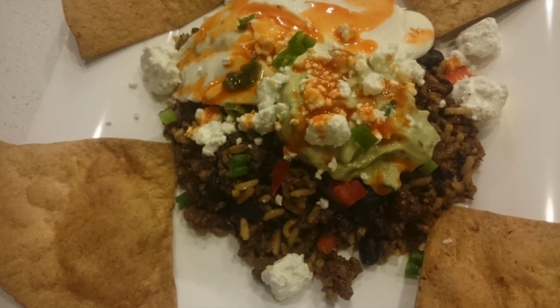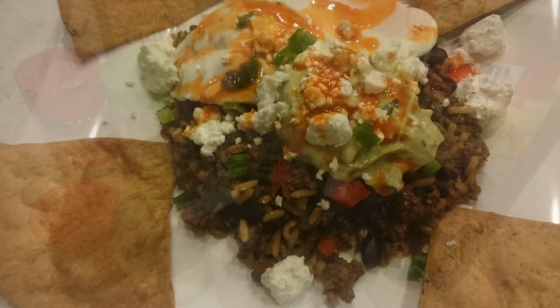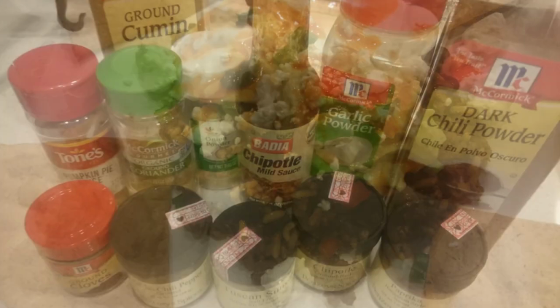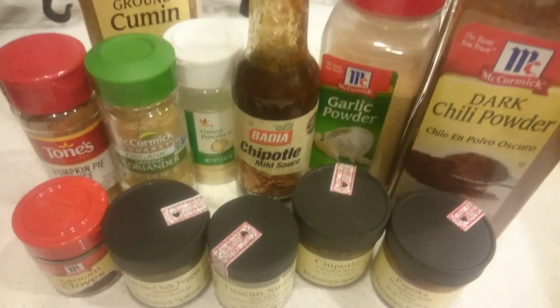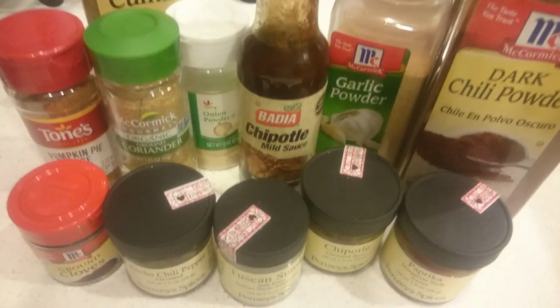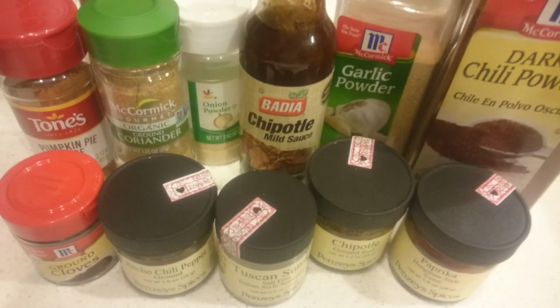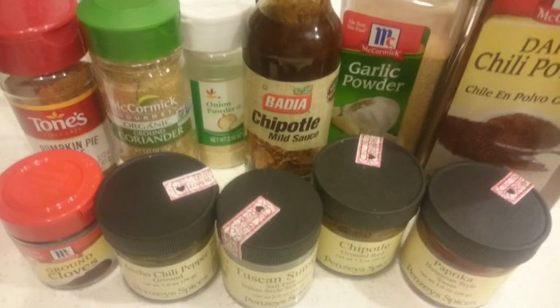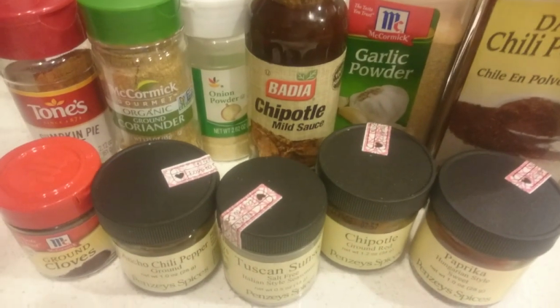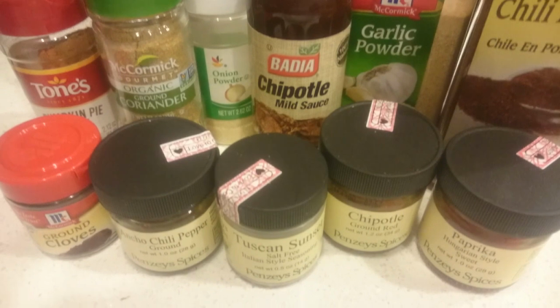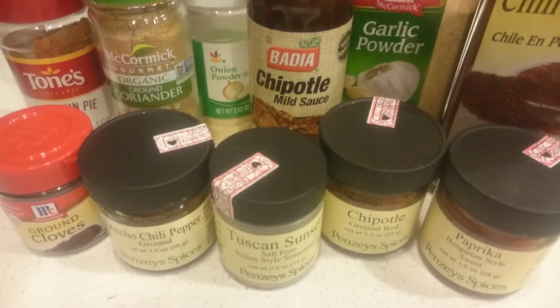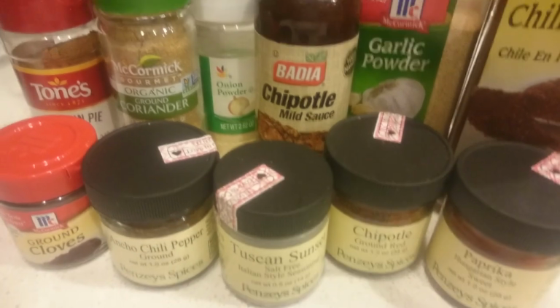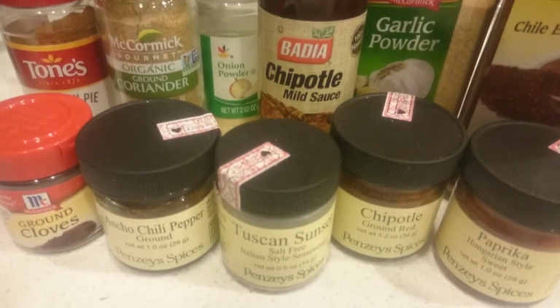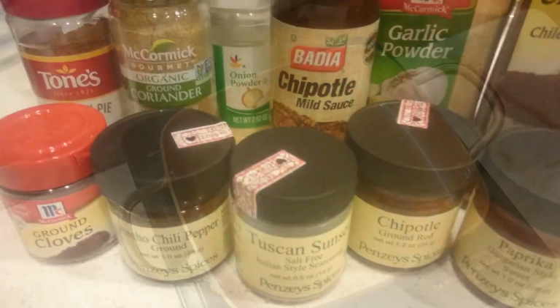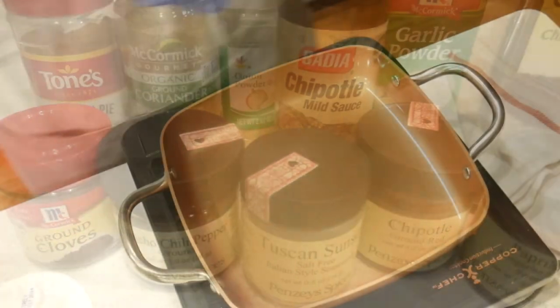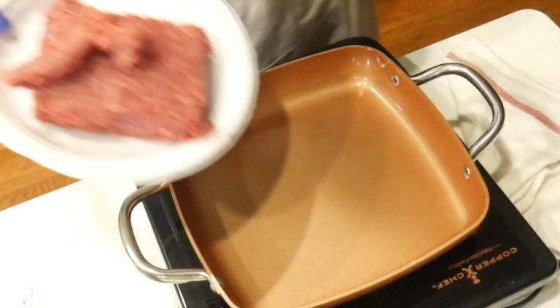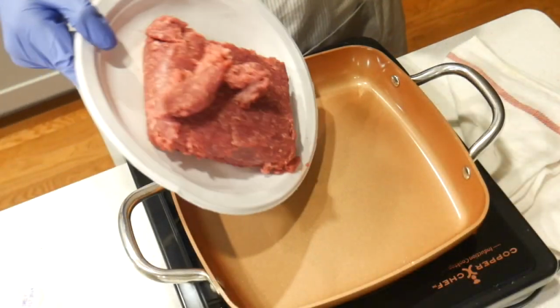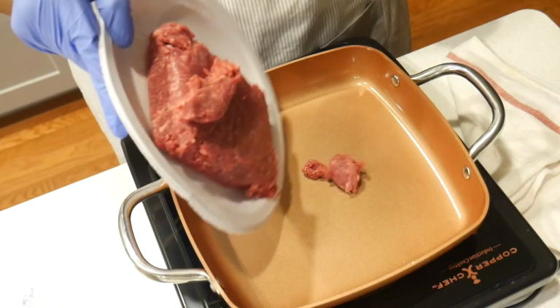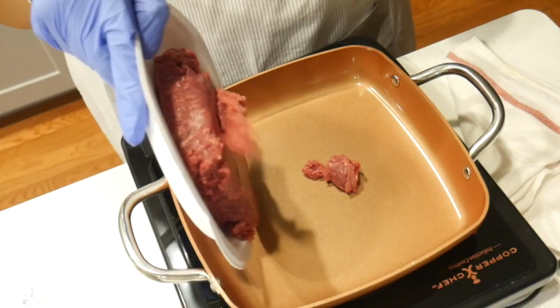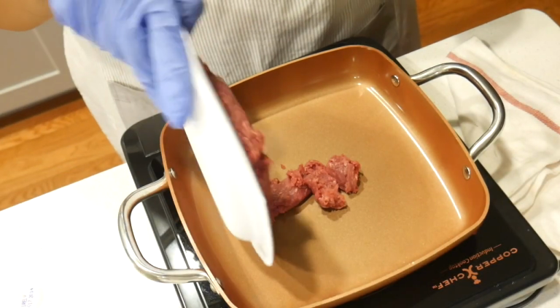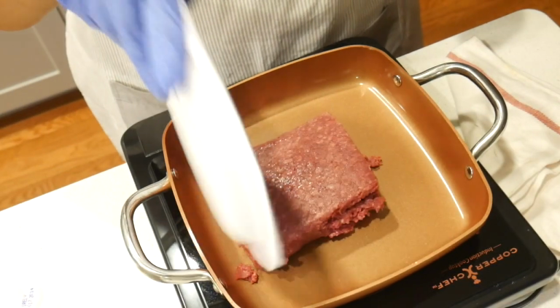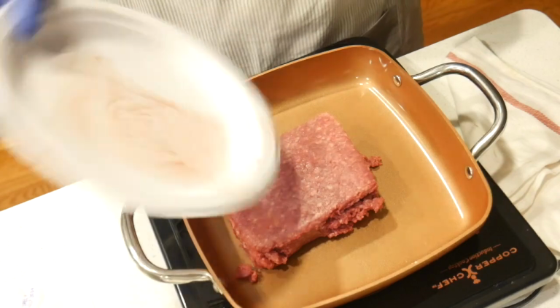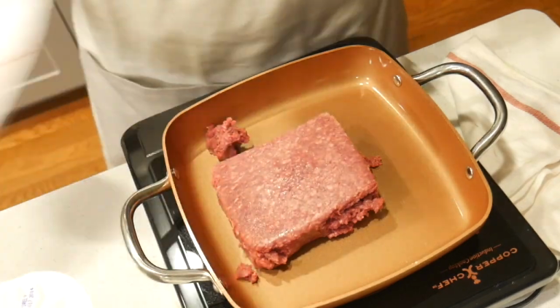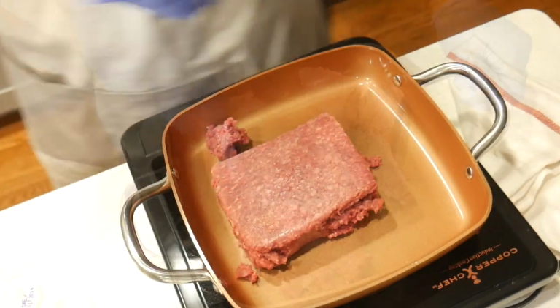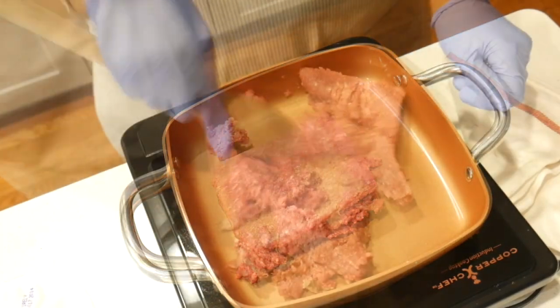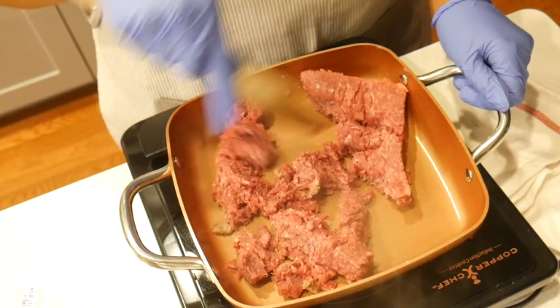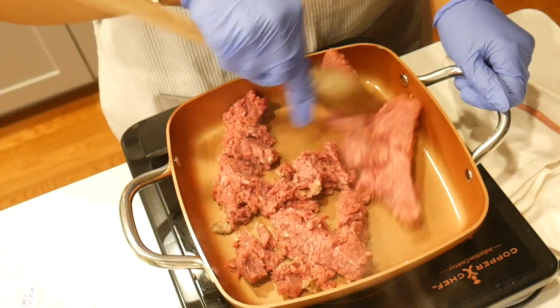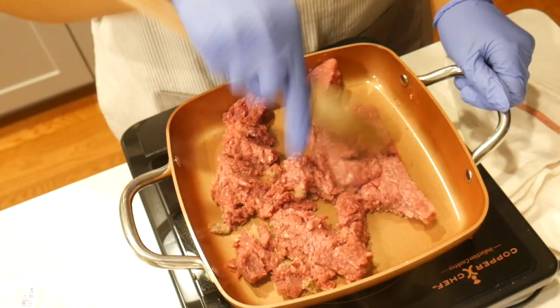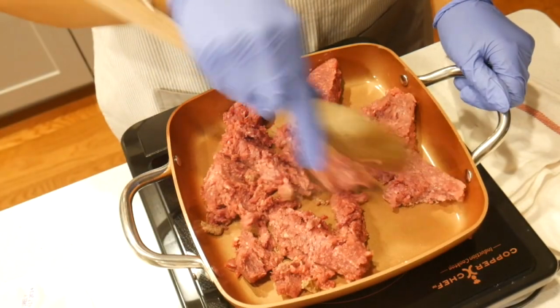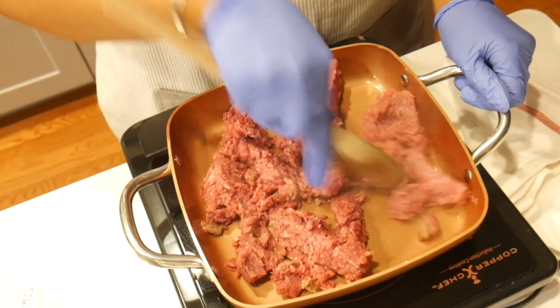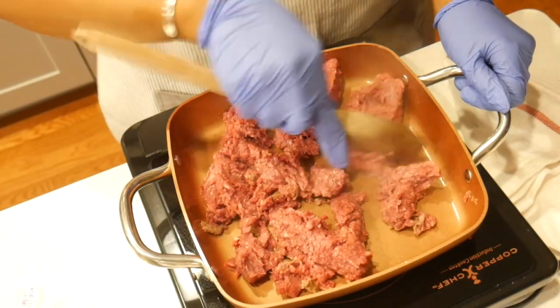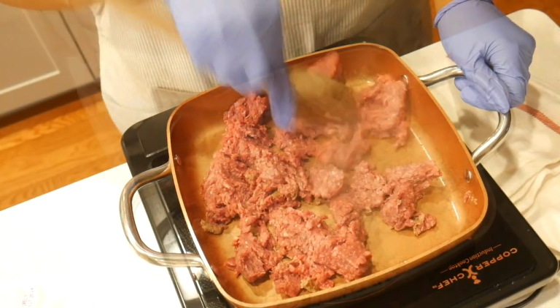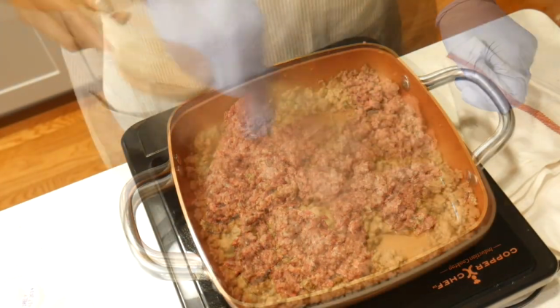These are all of the spices we're going to be using — I will leave them down in the description along with the amounts. I'm using ground bison; if you don't have bison you can use ground beef as well, and I'm just cooking that until brown.